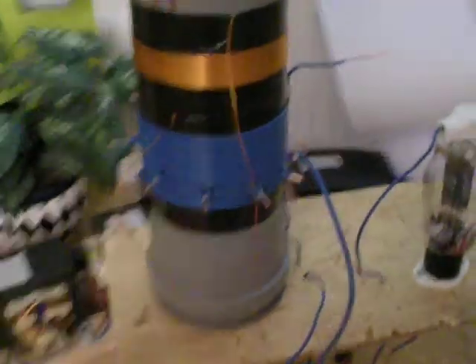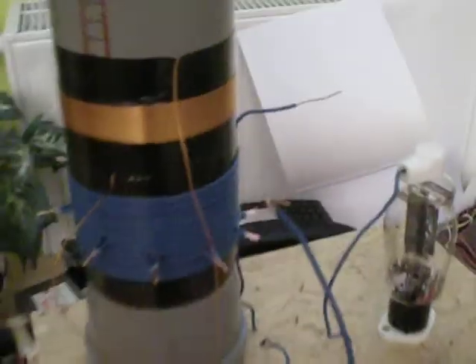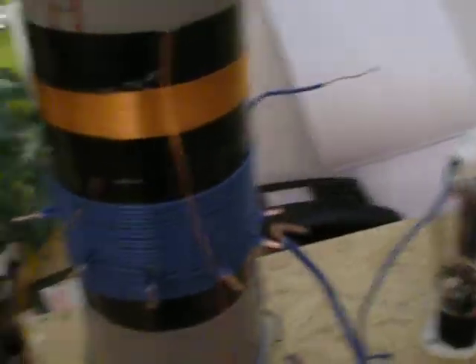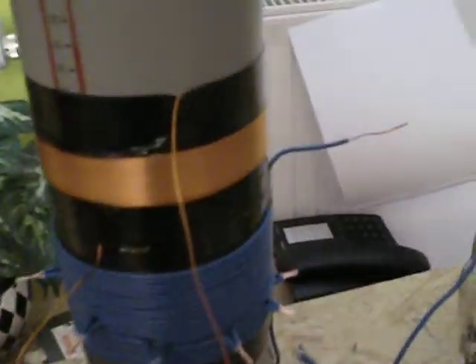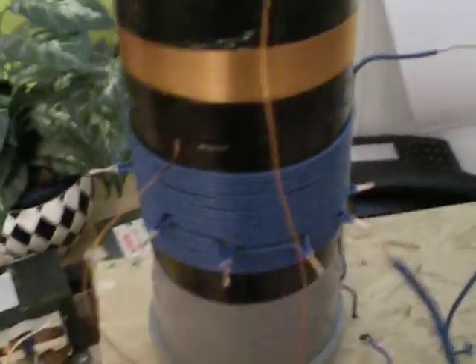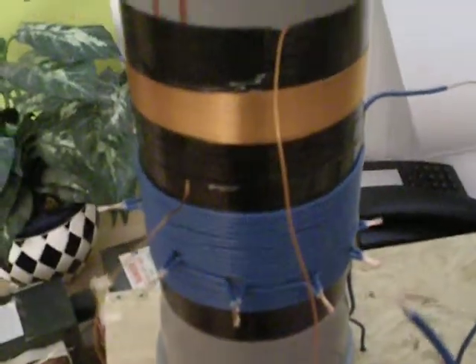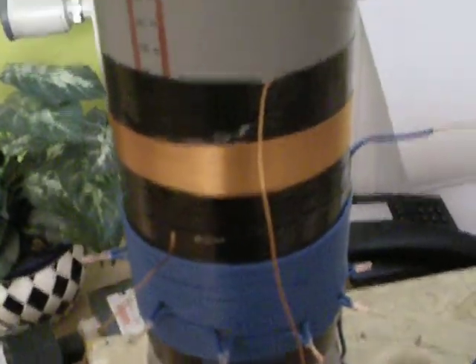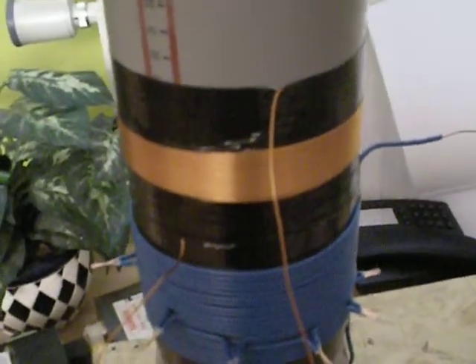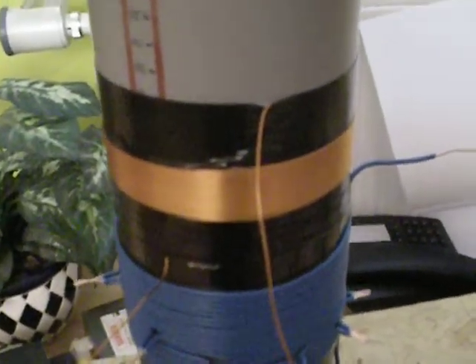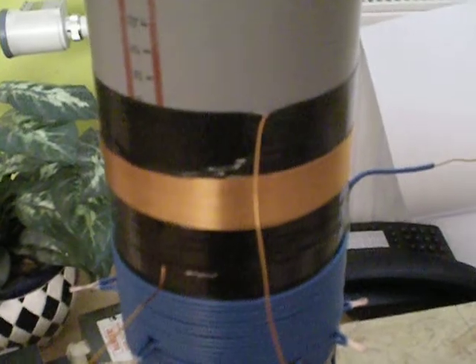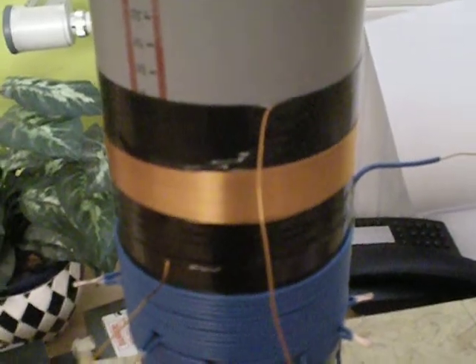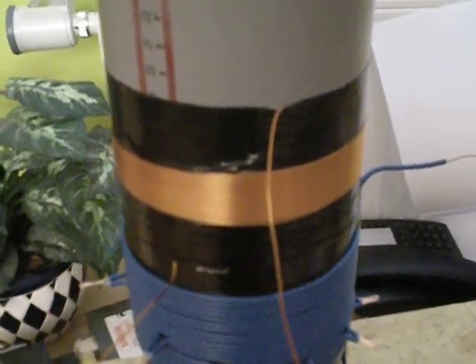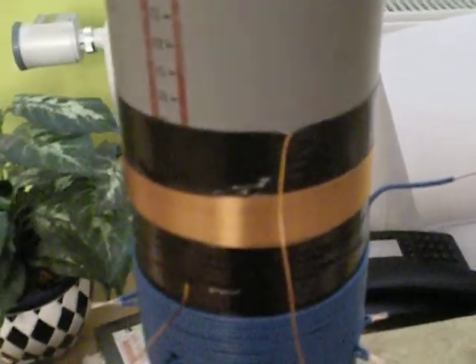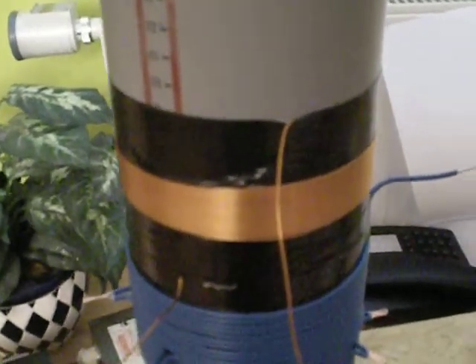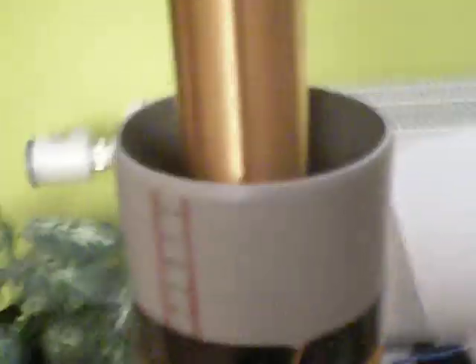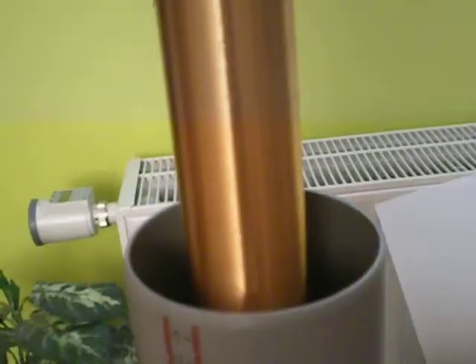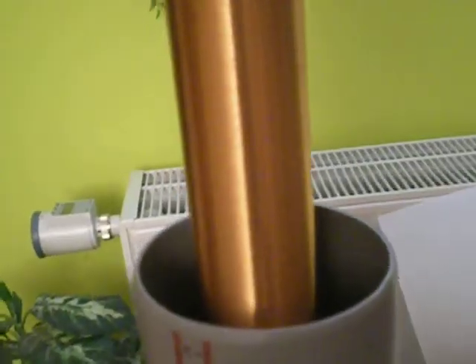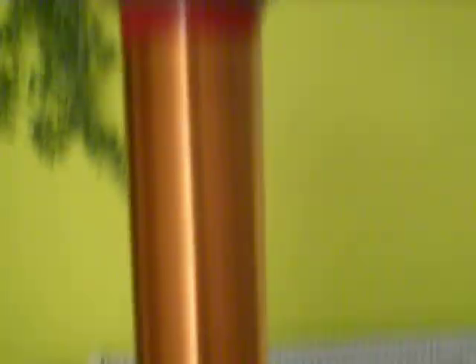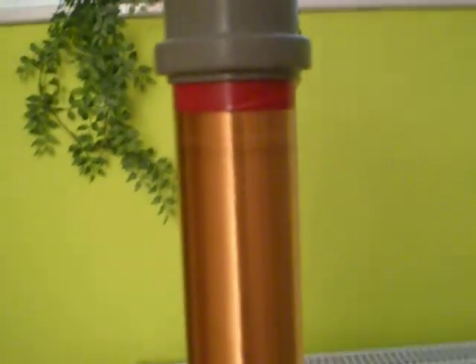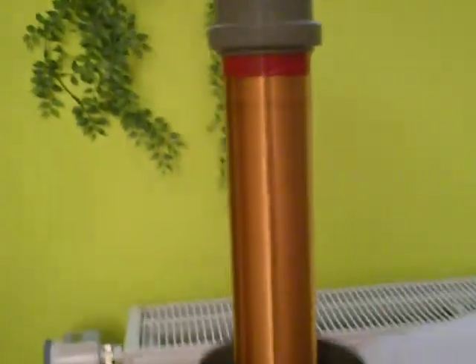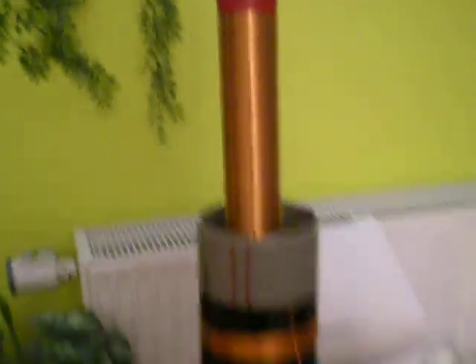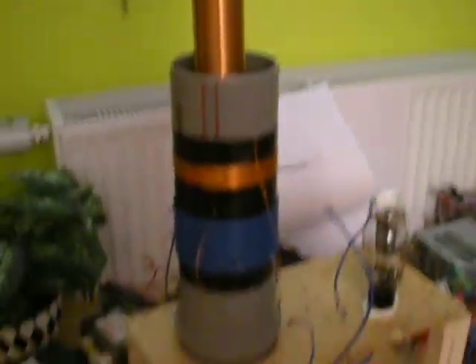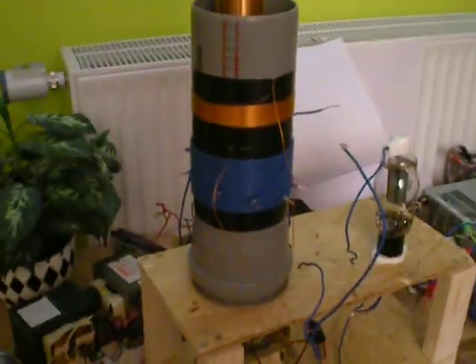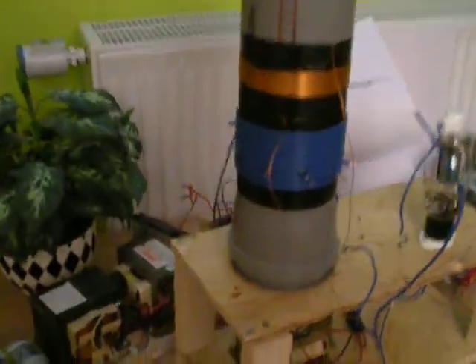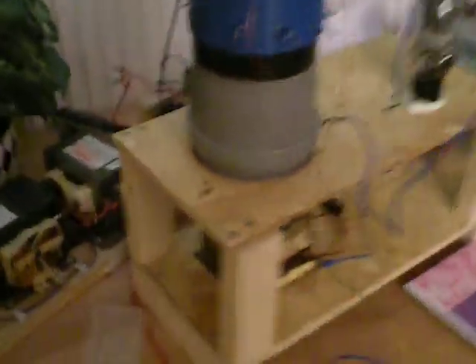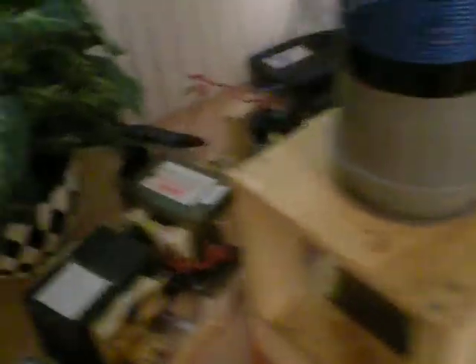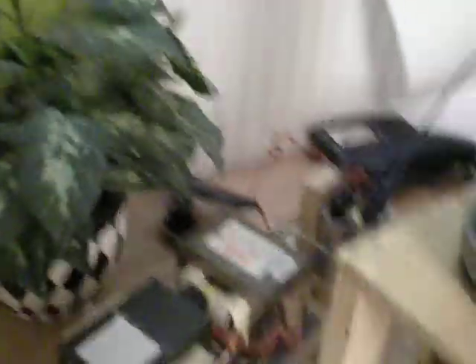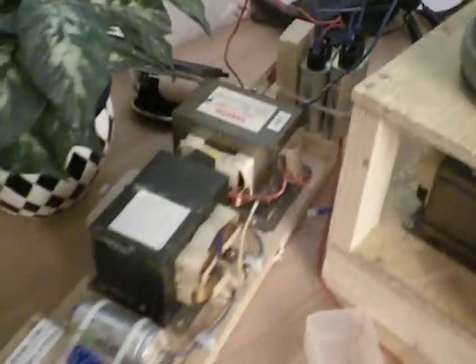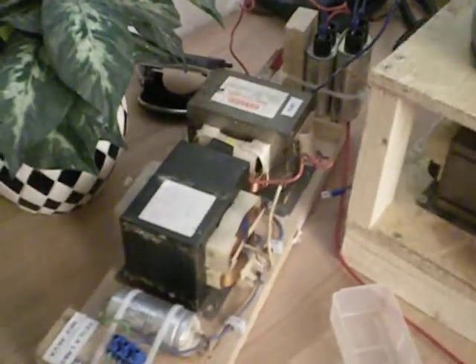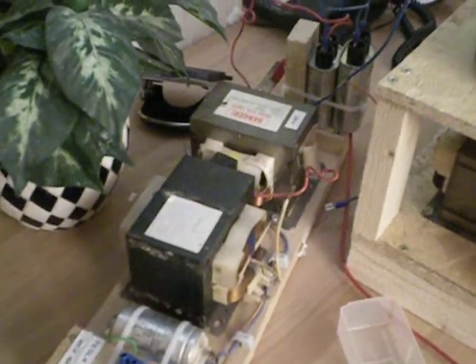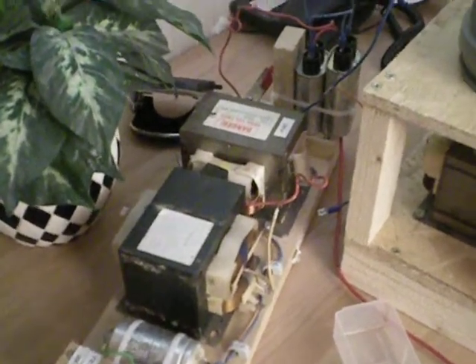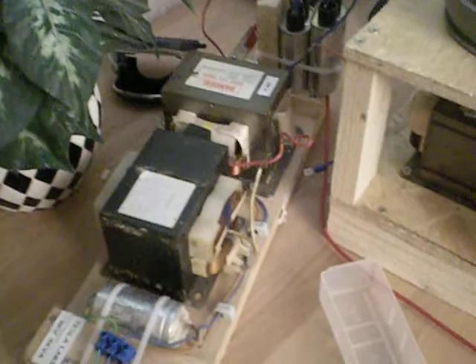It's basically just 22 turns on the primary and 25 turns of feedback, and God knows how many turns of secondary coil here. I'm powering it off my mod stack.